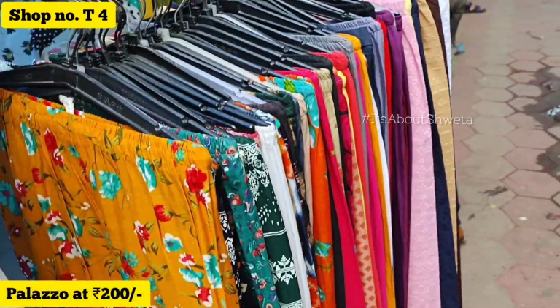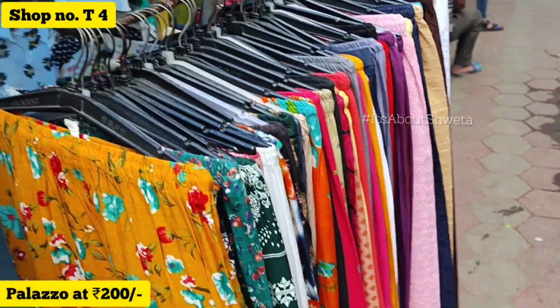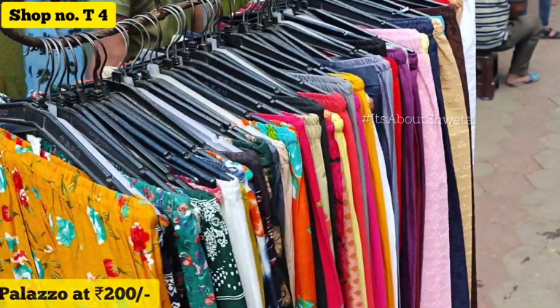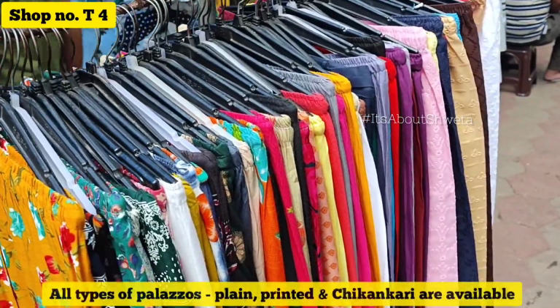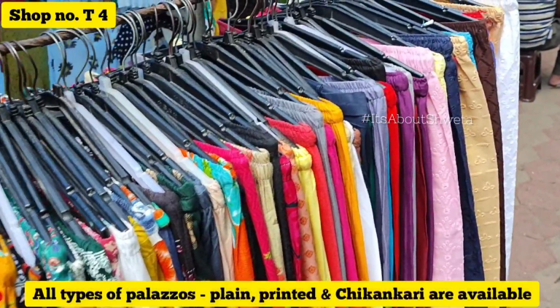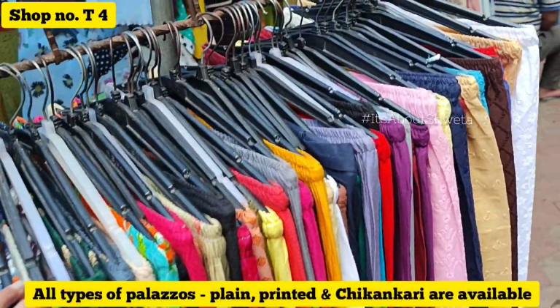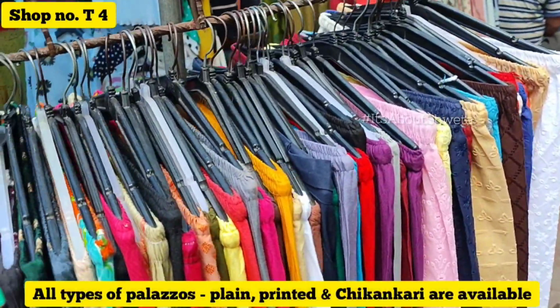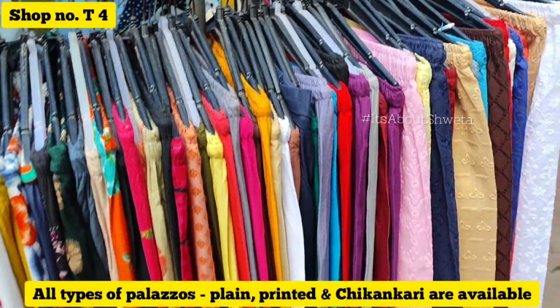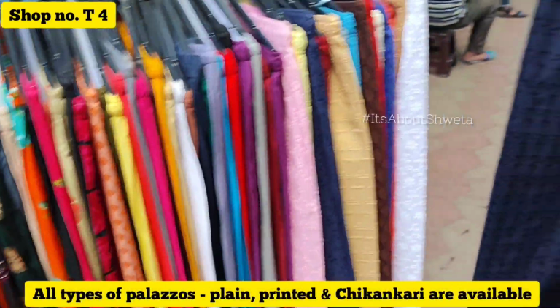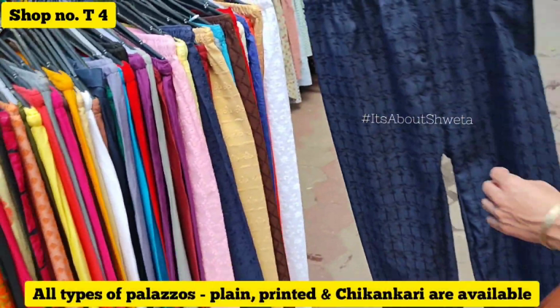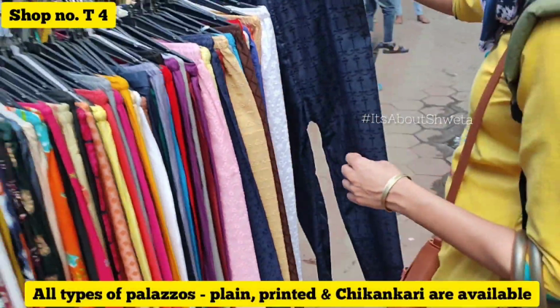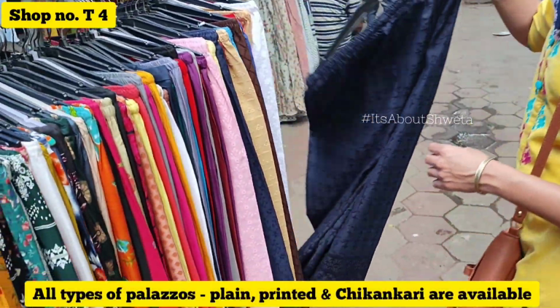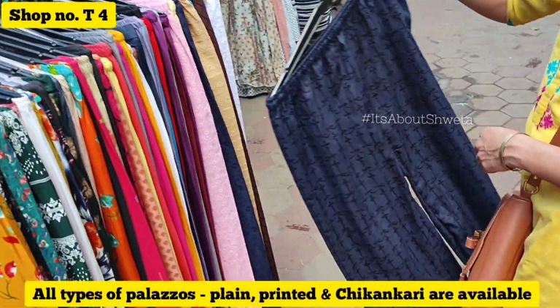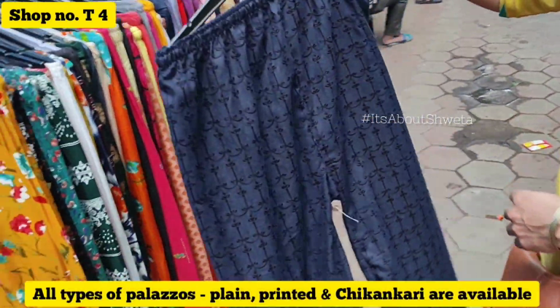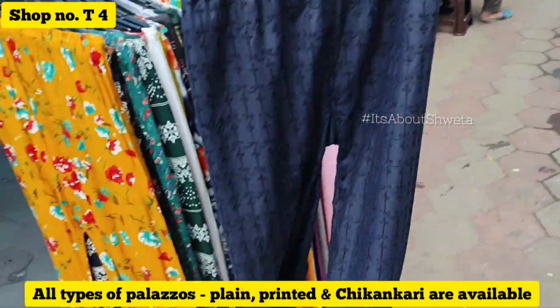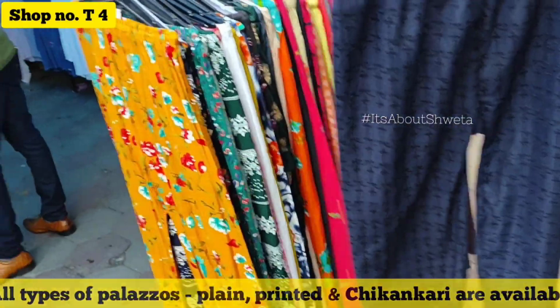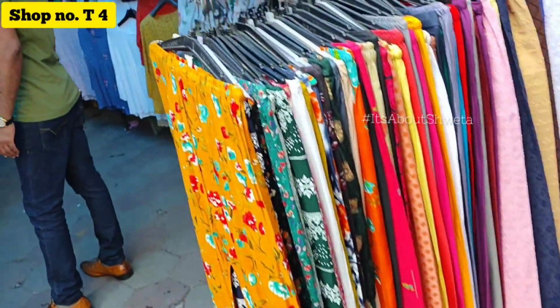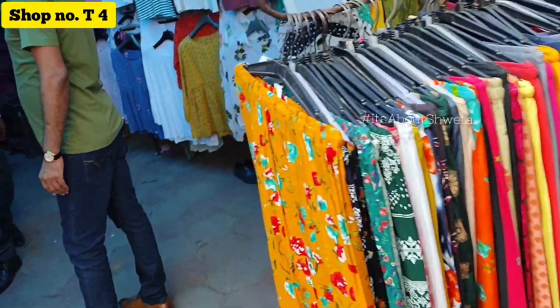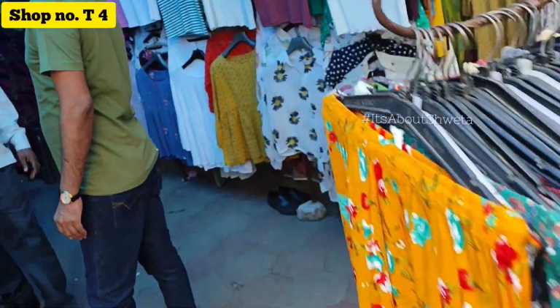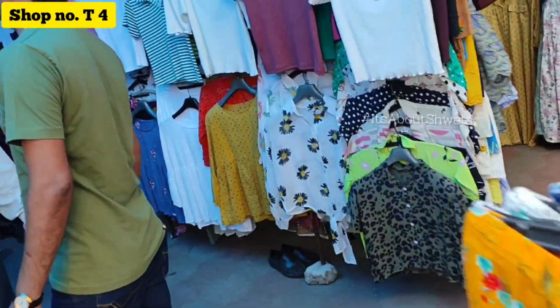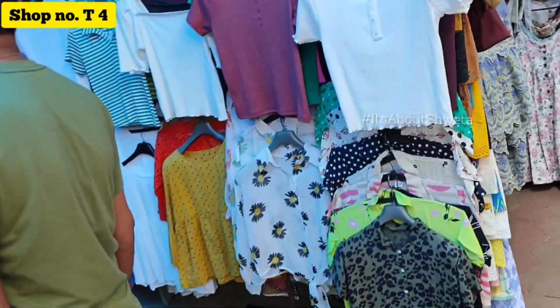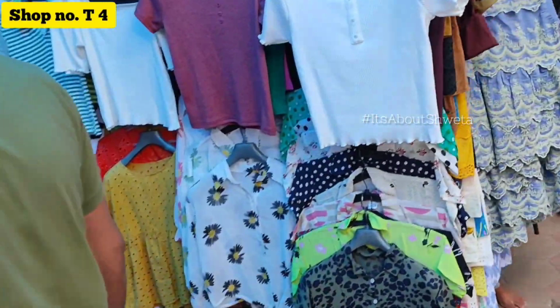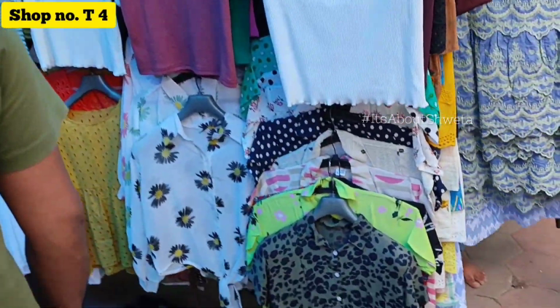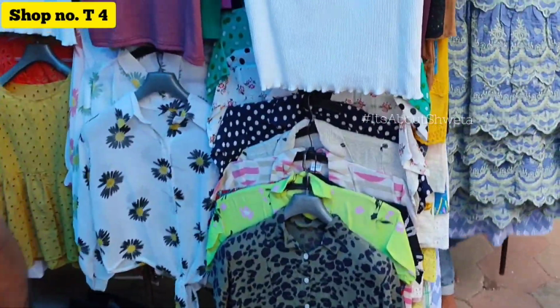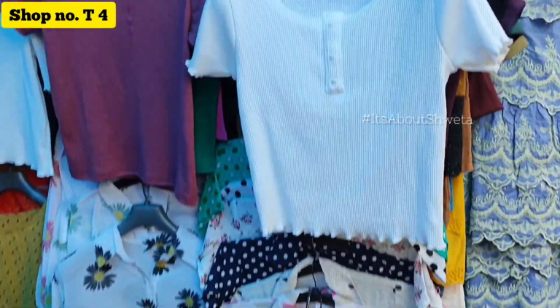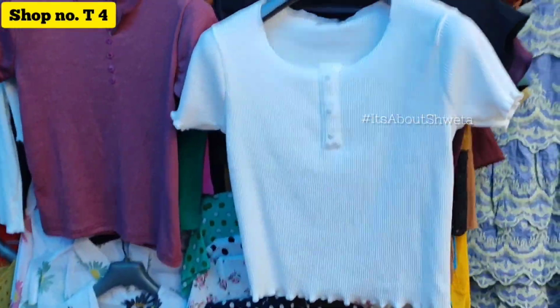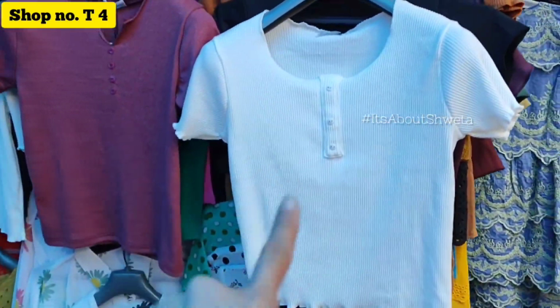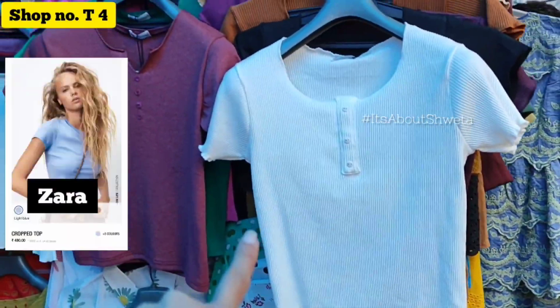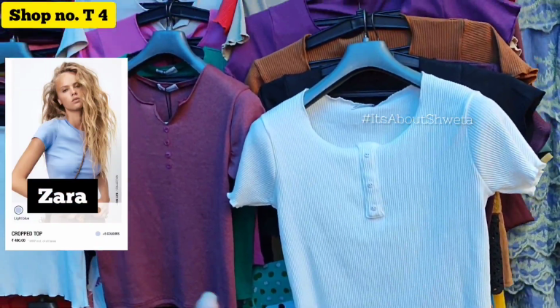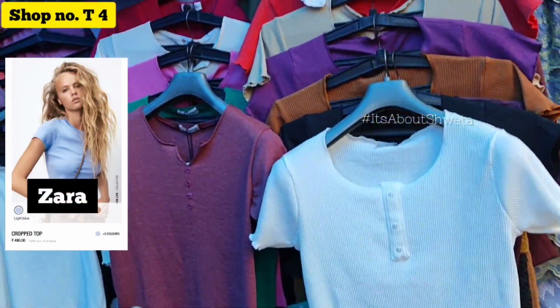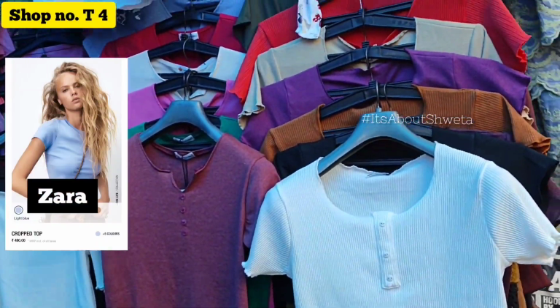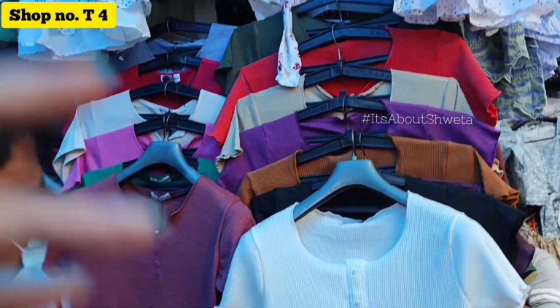Shop number T4 had all types of plazos for 200 rupees — plain, printed, chikankari. I got all the material at 200 rupees. Here I also got a Zara-style collection.